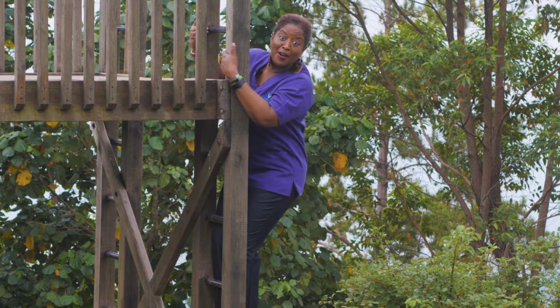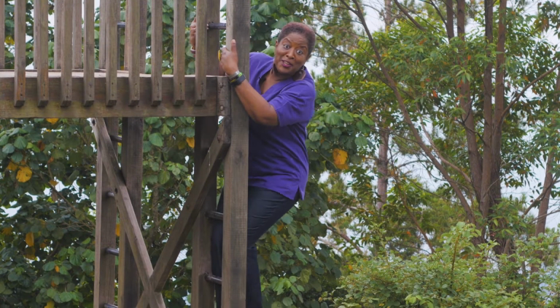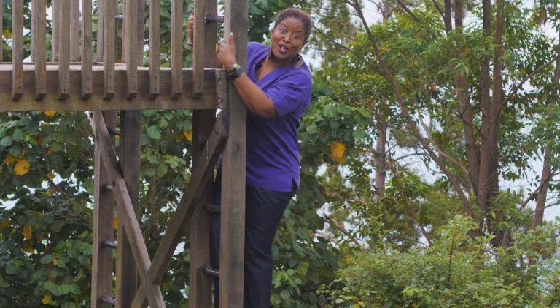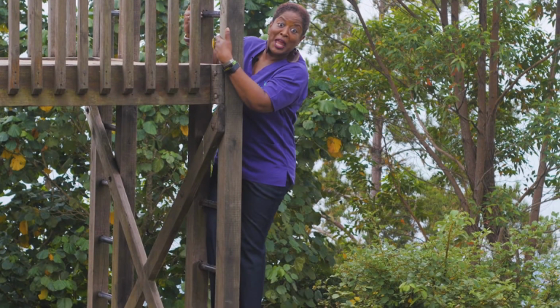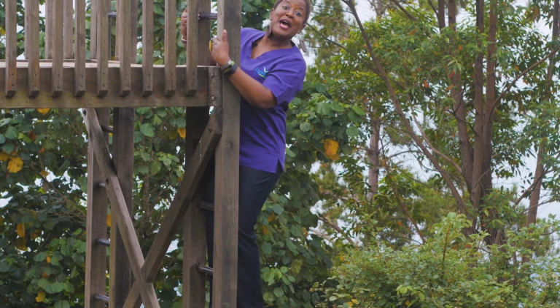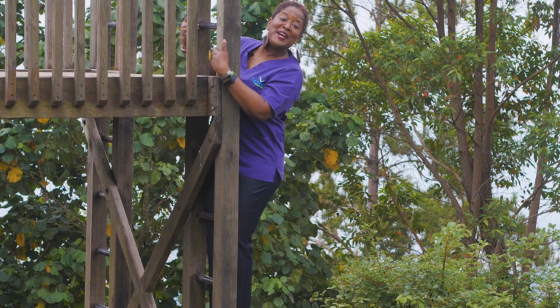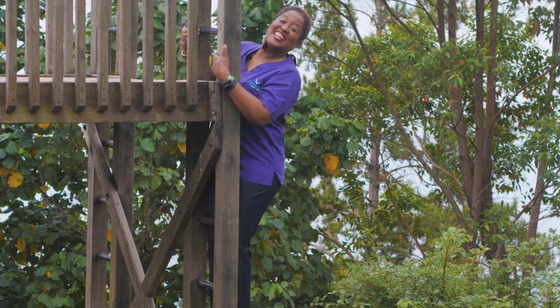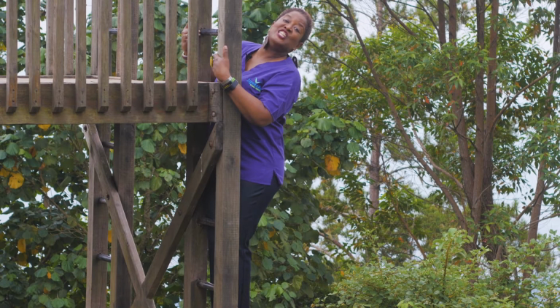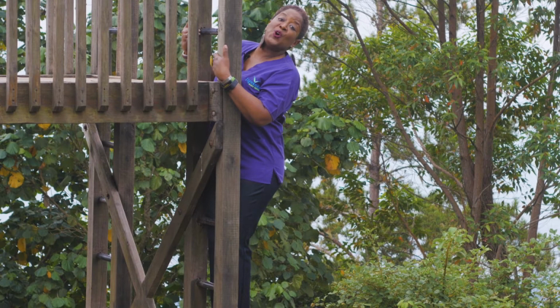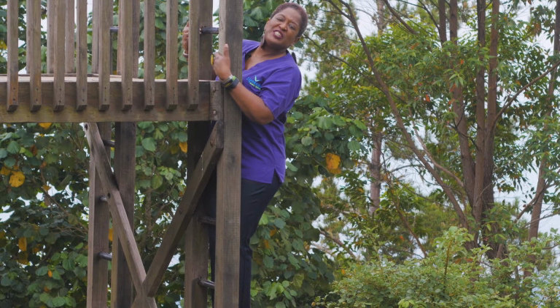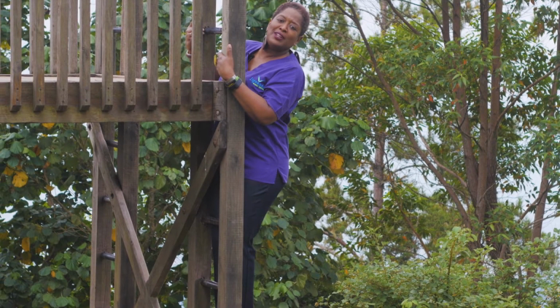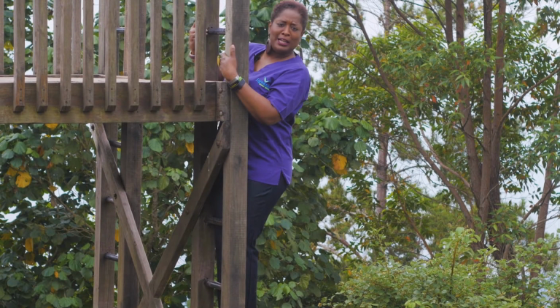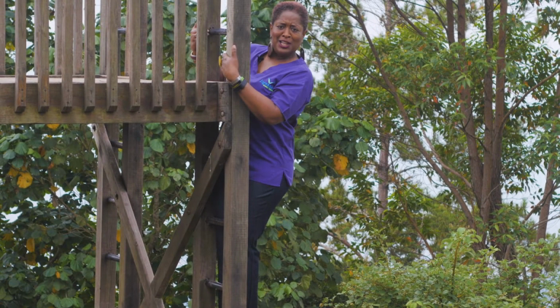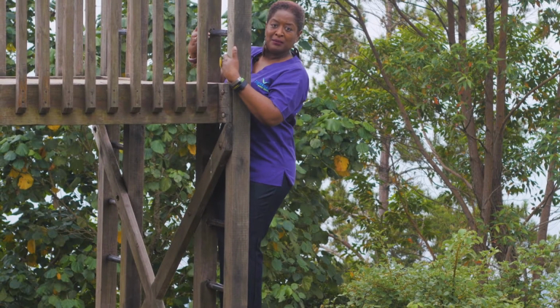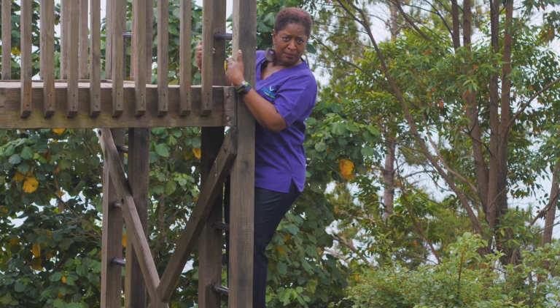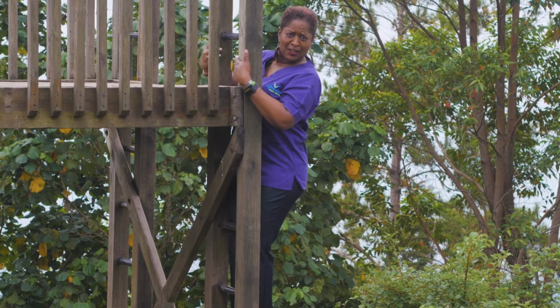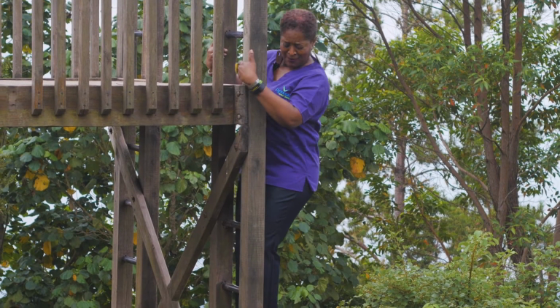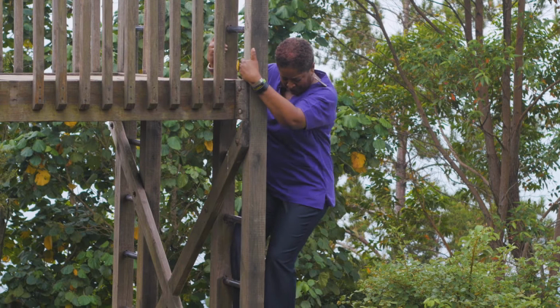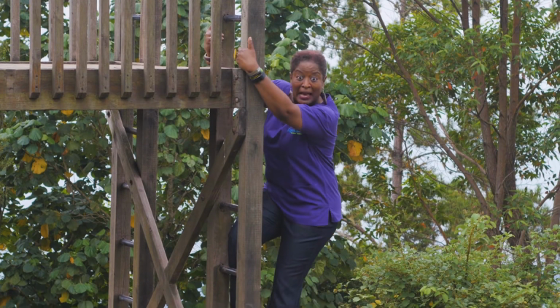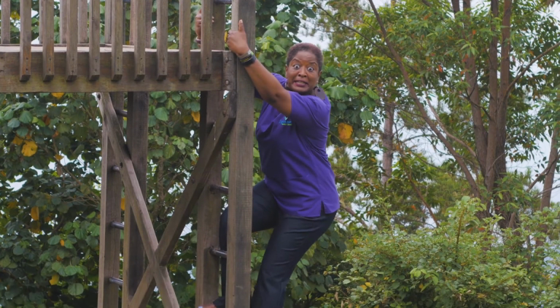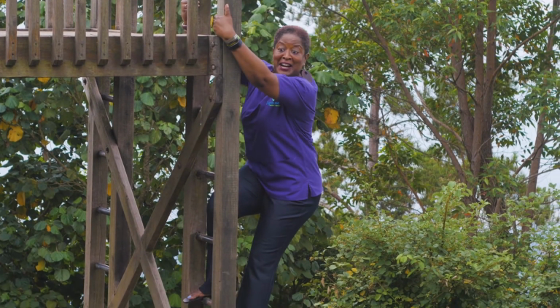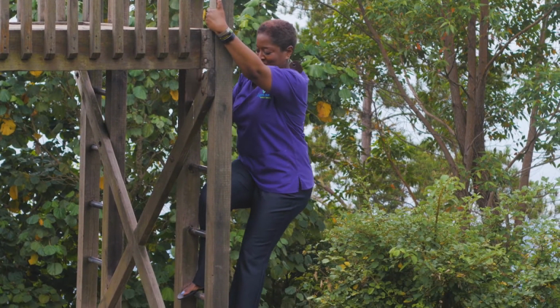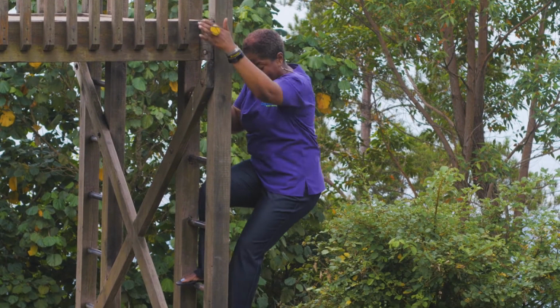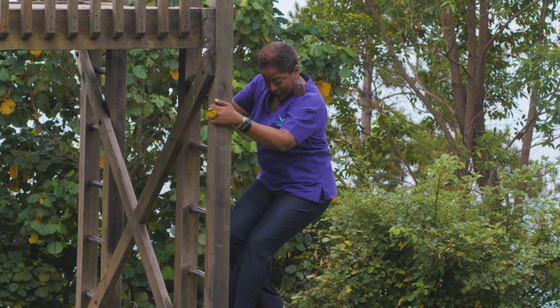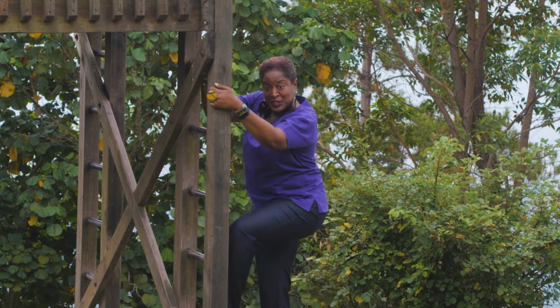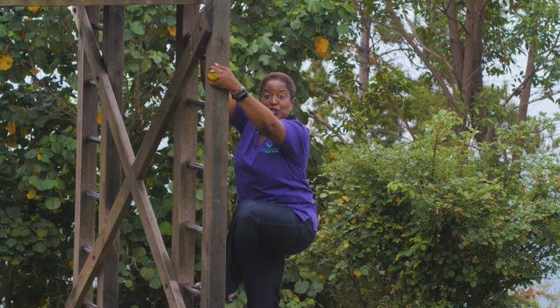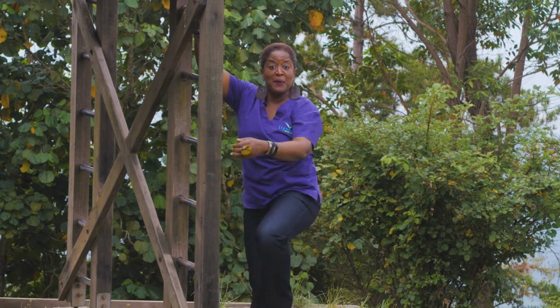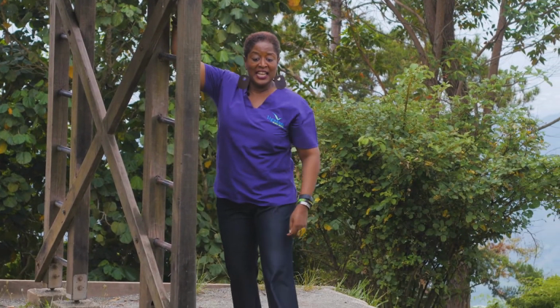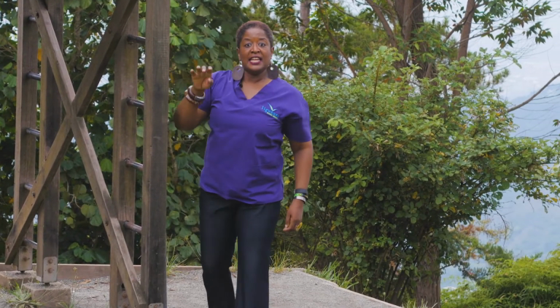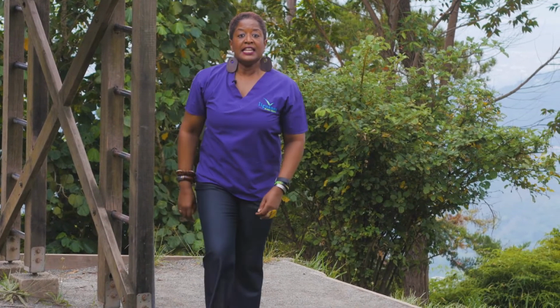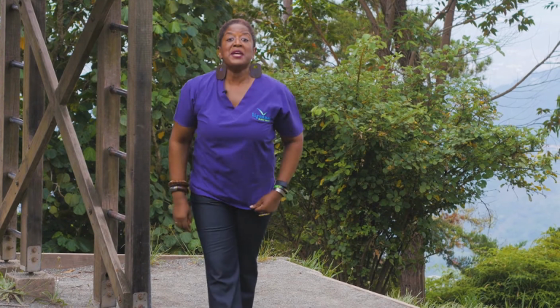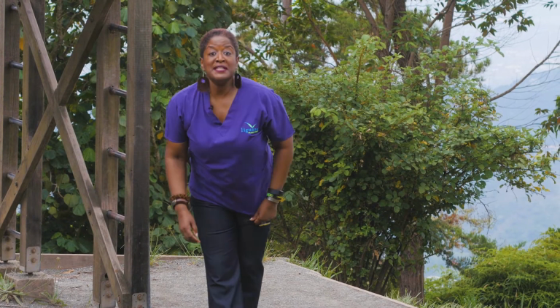Okay, you caught me. I'm here at the zone for children here in Hollywell. But it's okay — I'm a kid at heart. And what I'm going to talk to you about today is baby business.